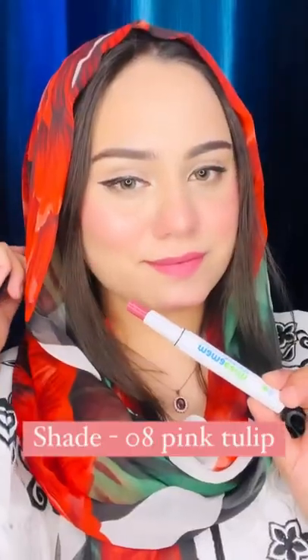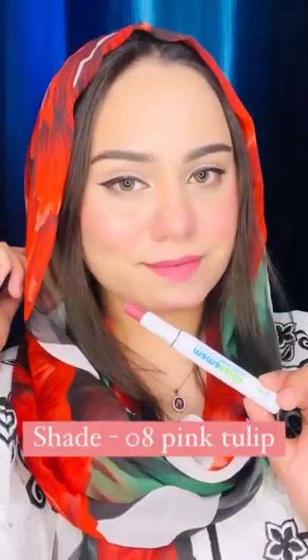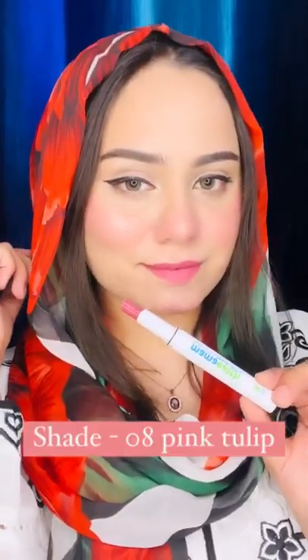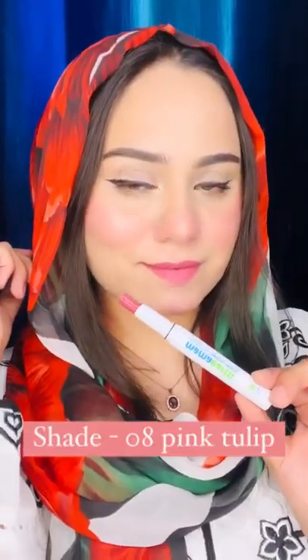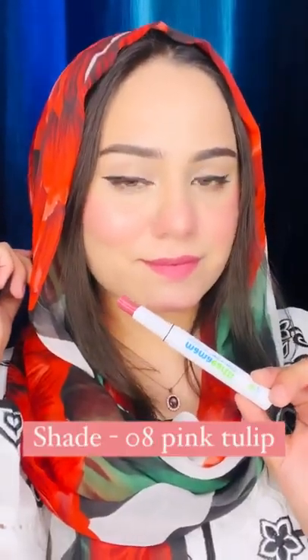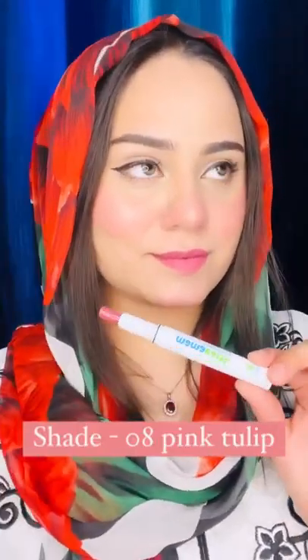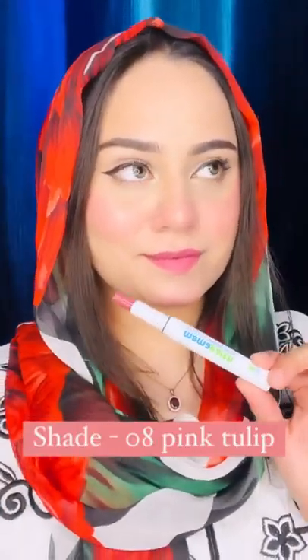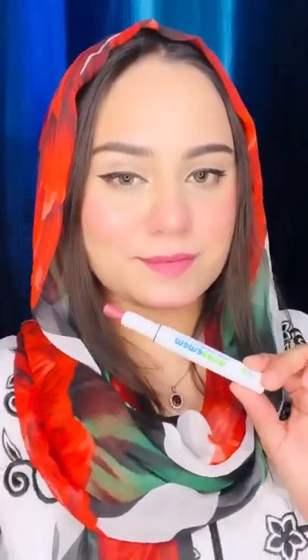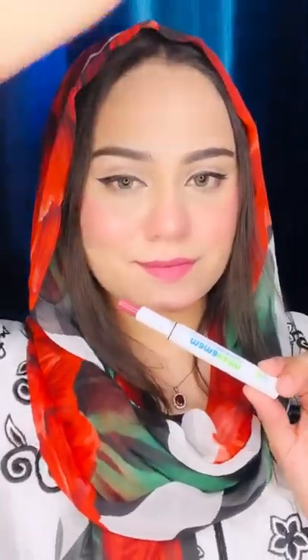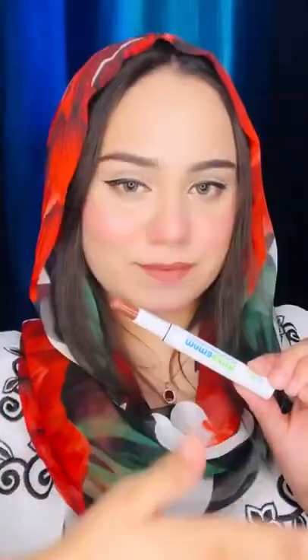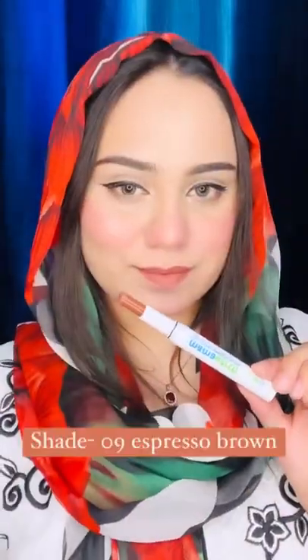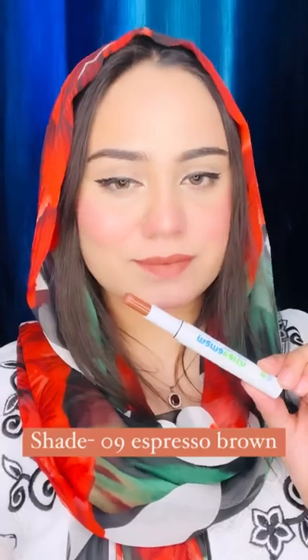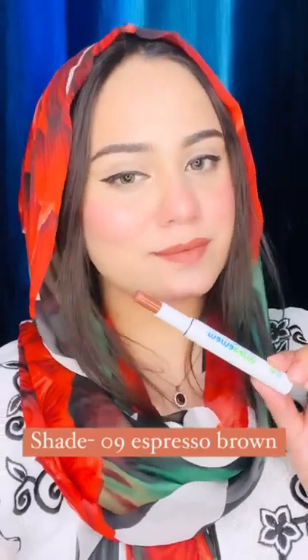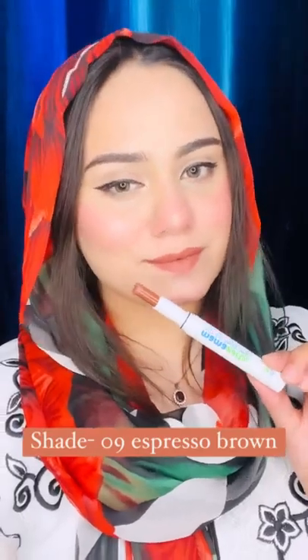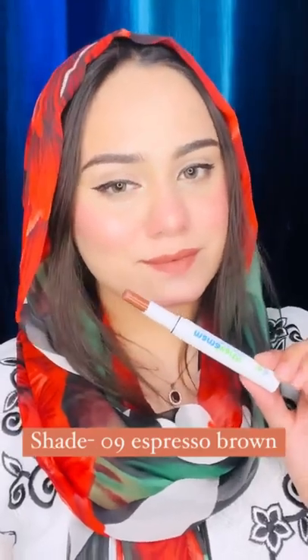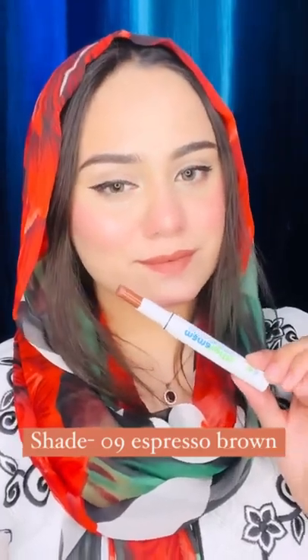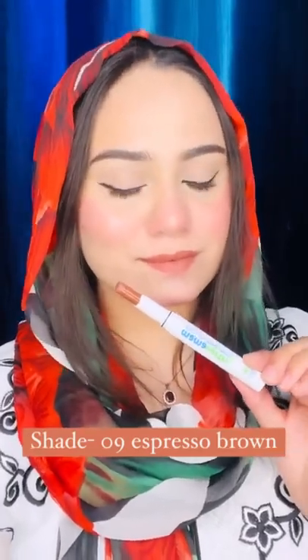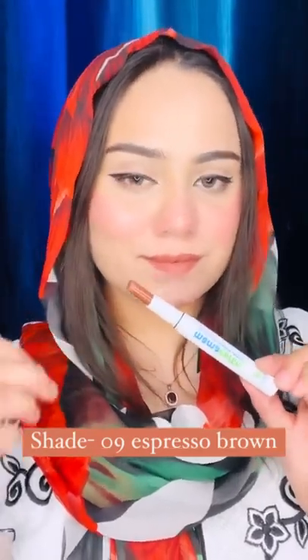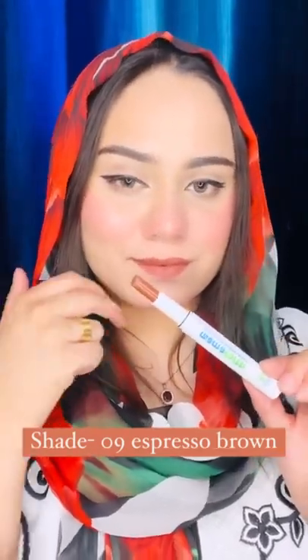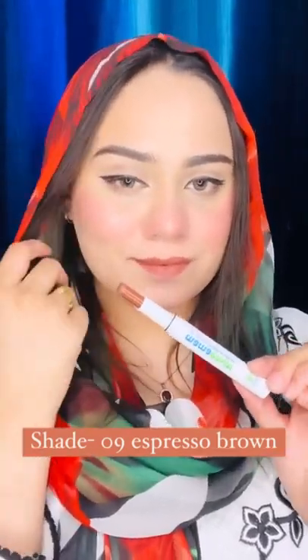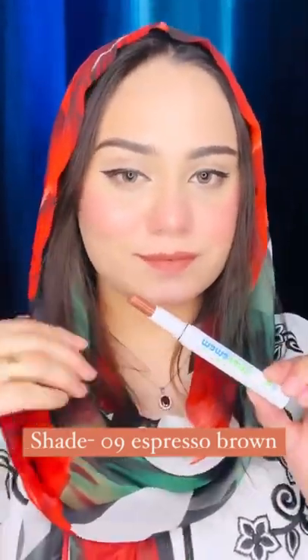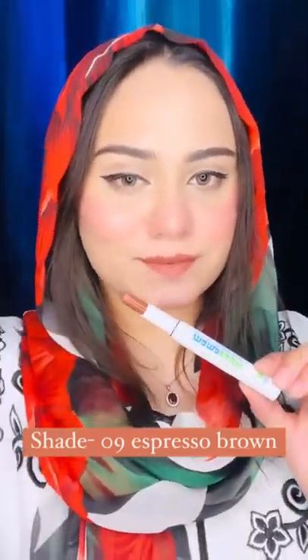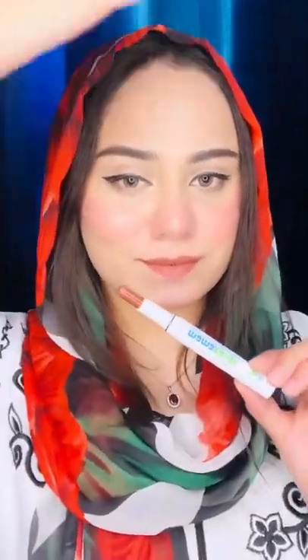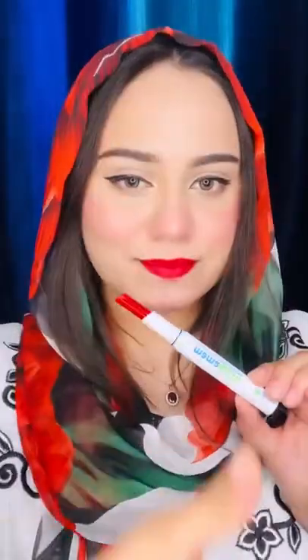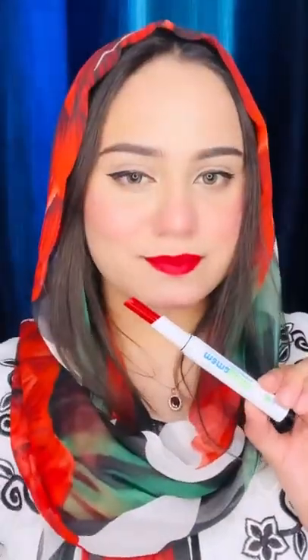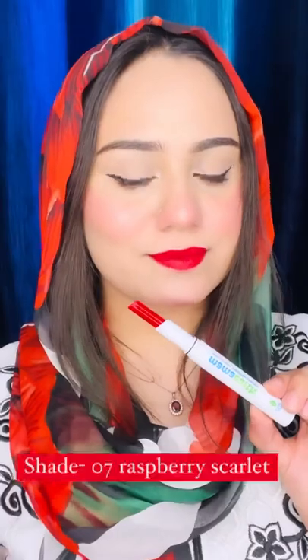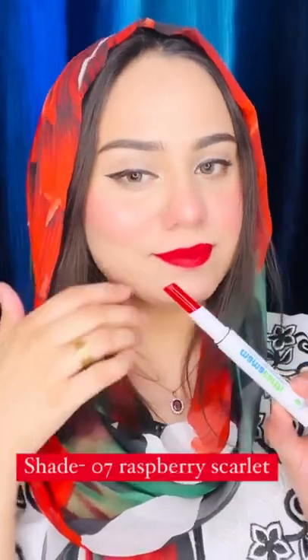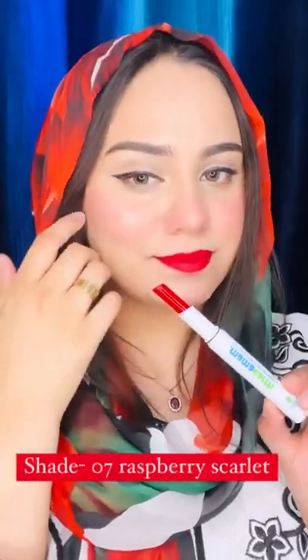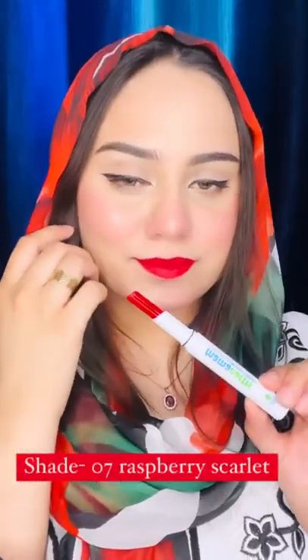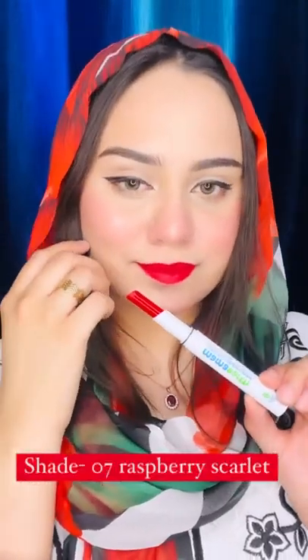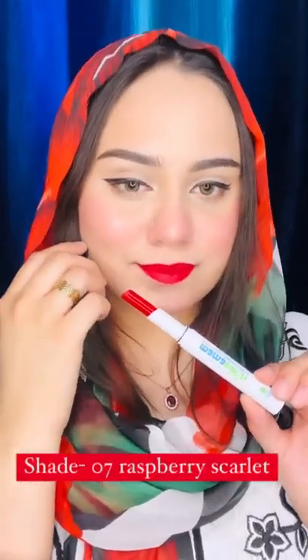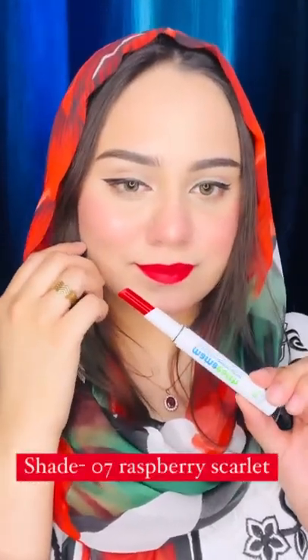Shade 08 Pink Tulip. Shade 09 Espresso Brown. Shade 07 Raspberry Scarlet.